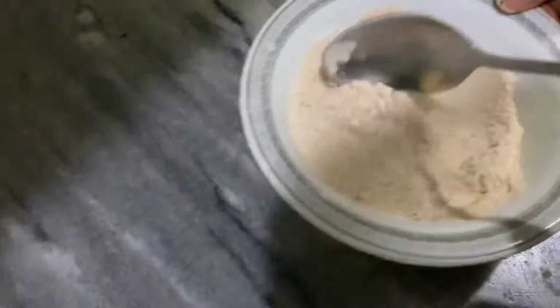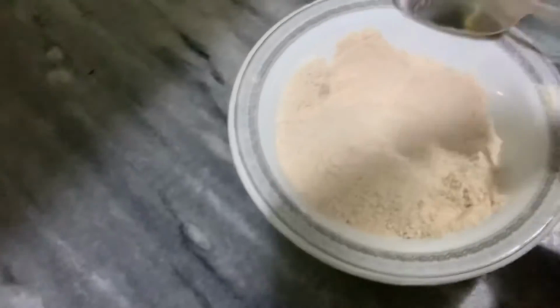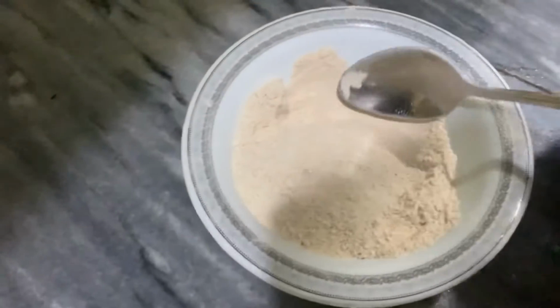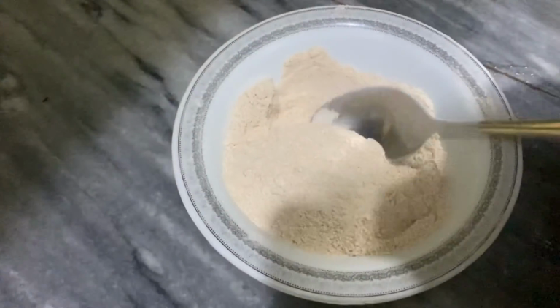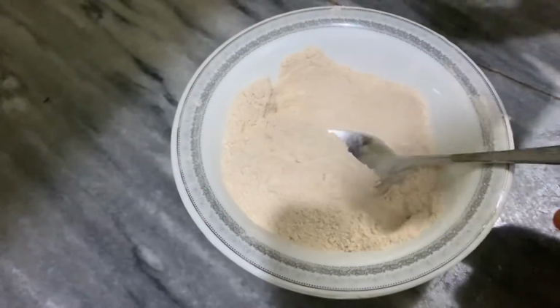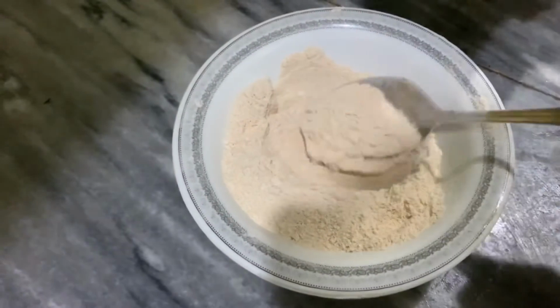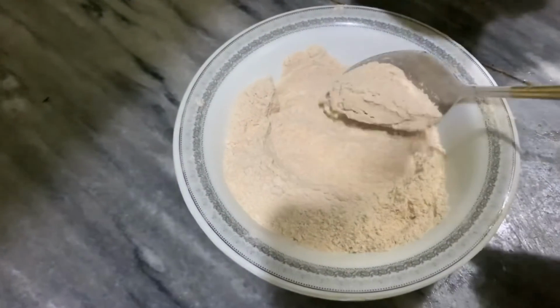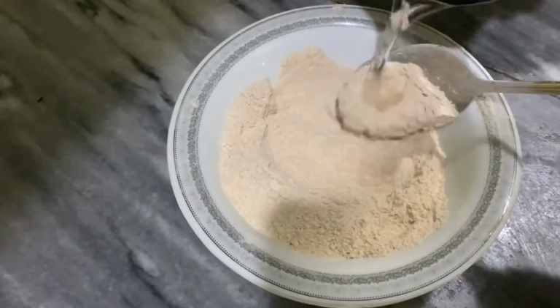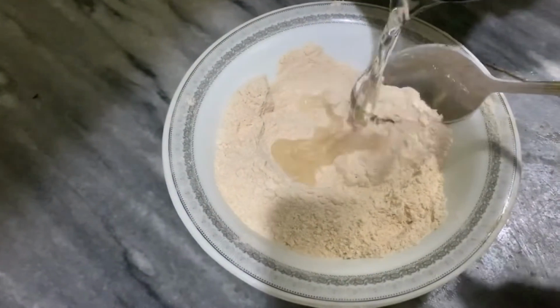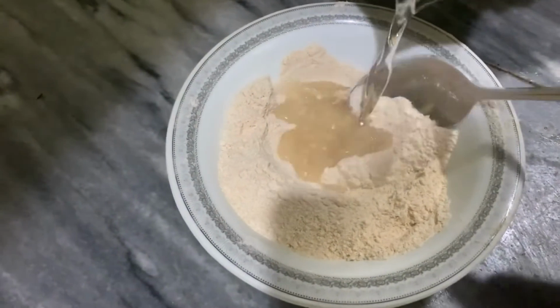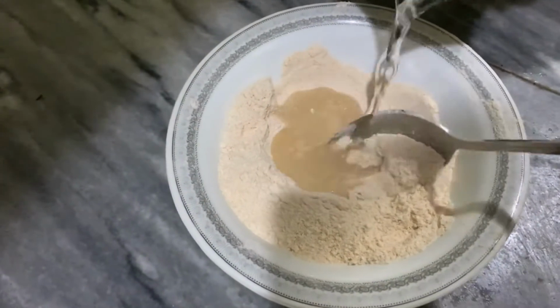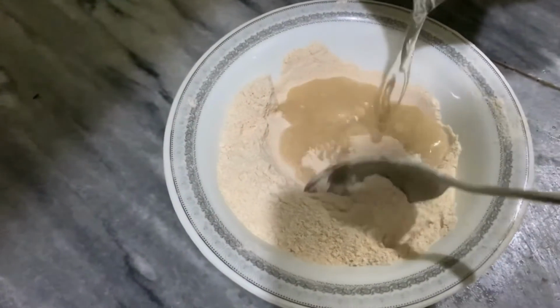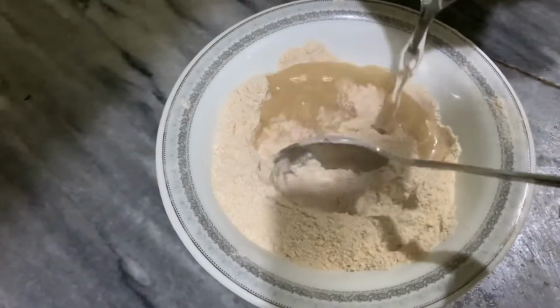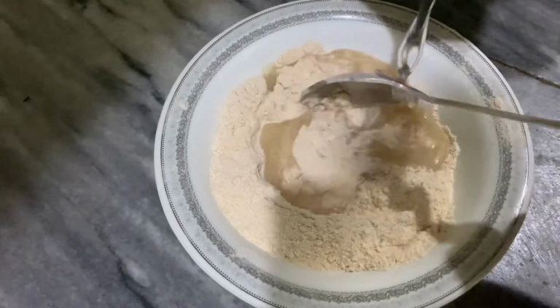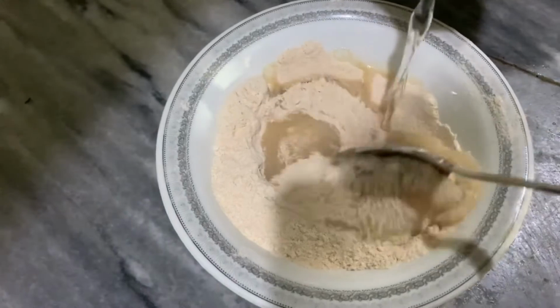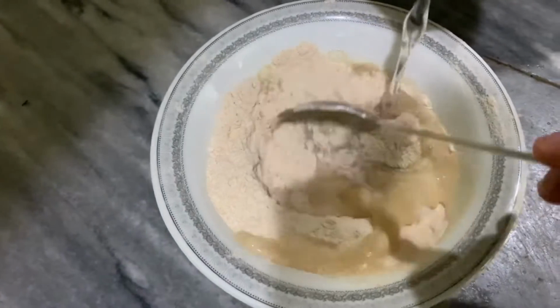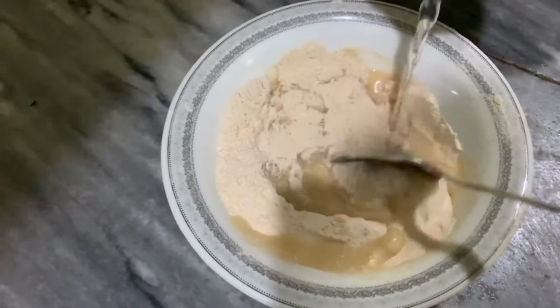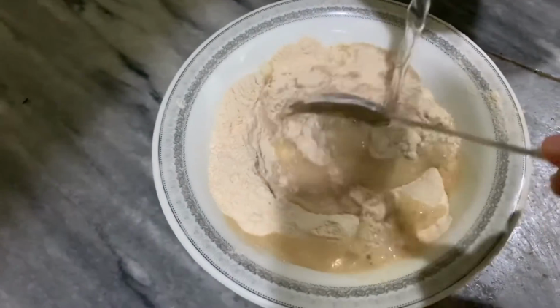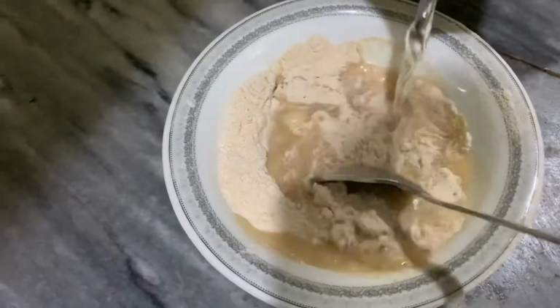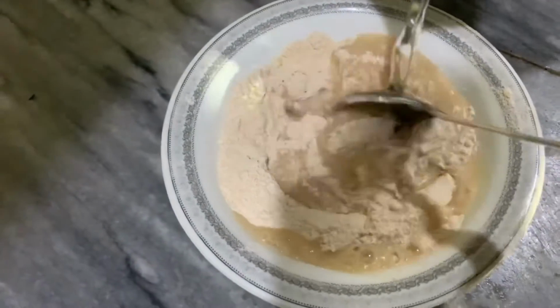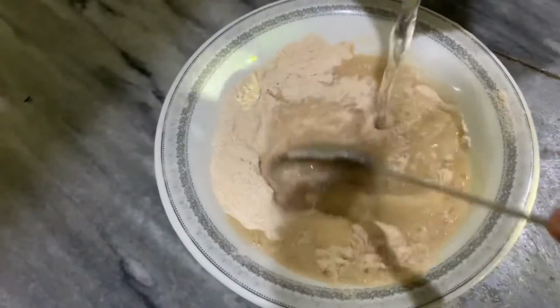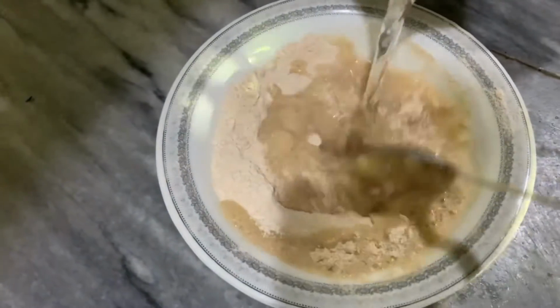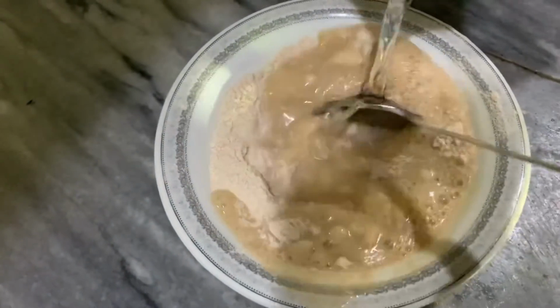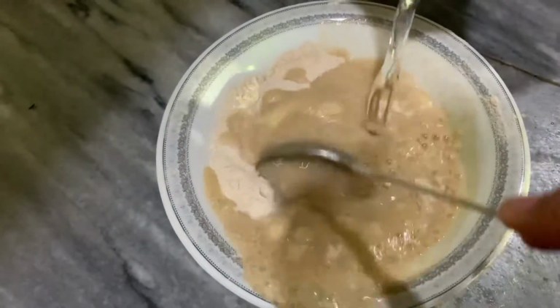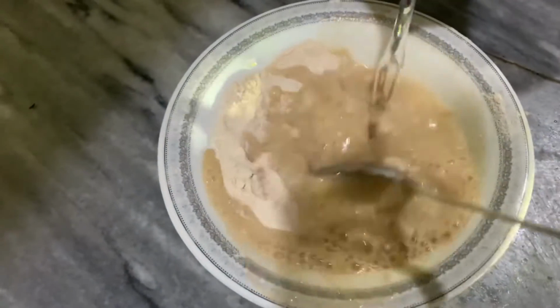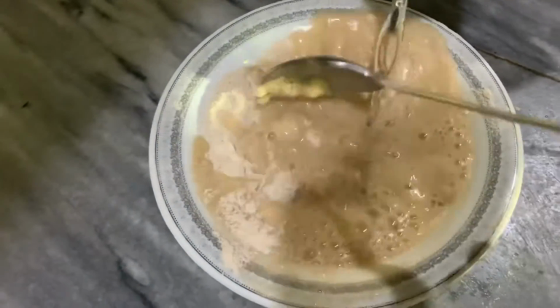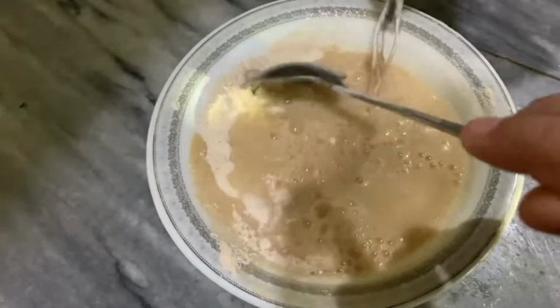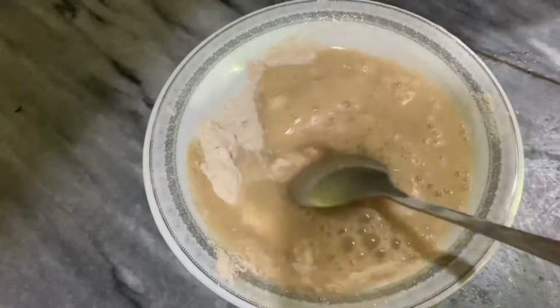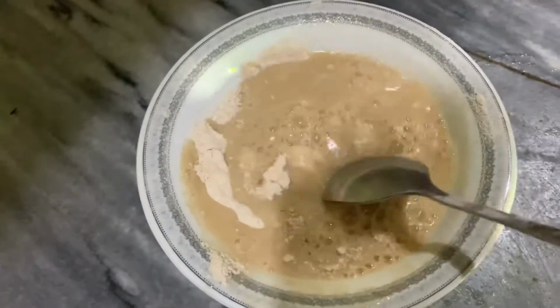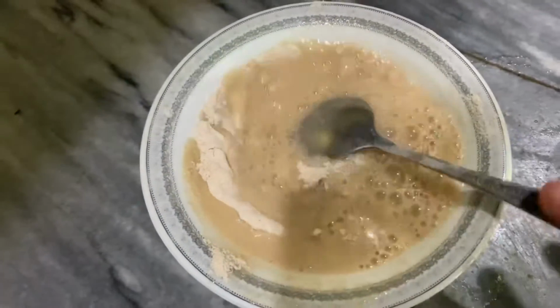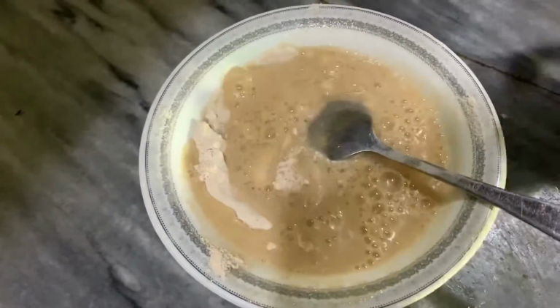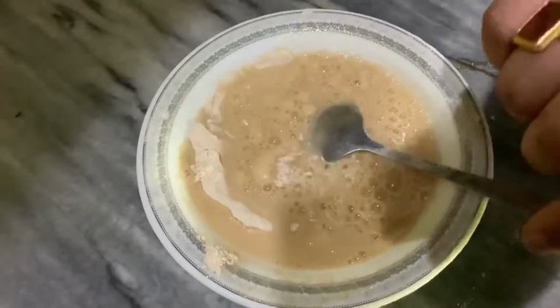Now we have to take half a tablespoon of water — normal water — add it in, and make a paste with it.